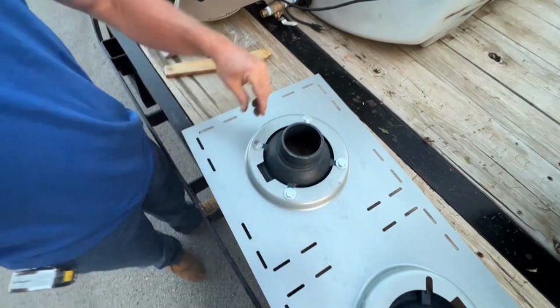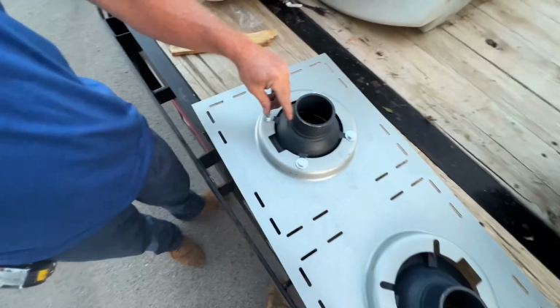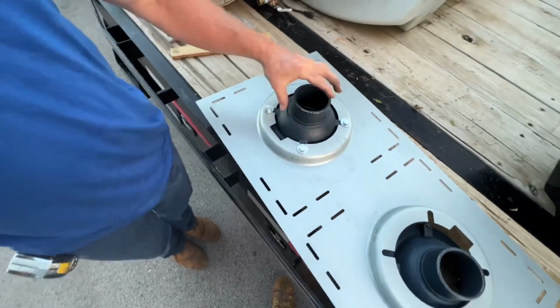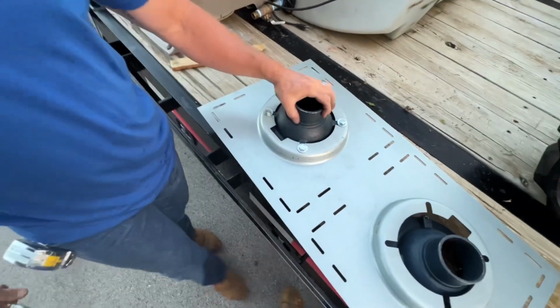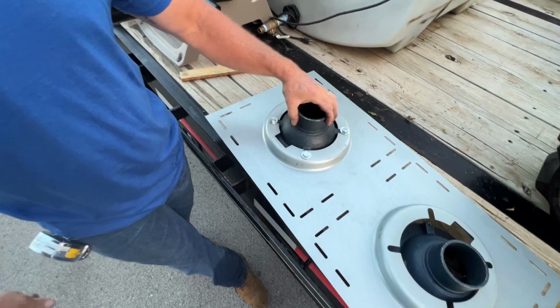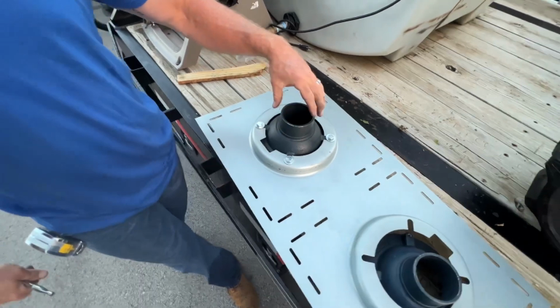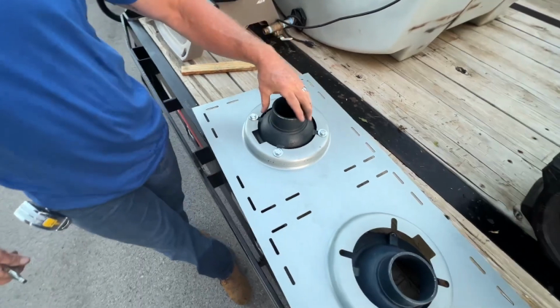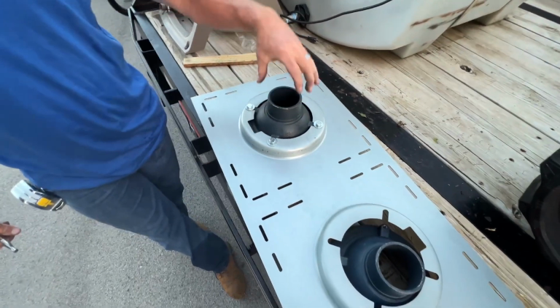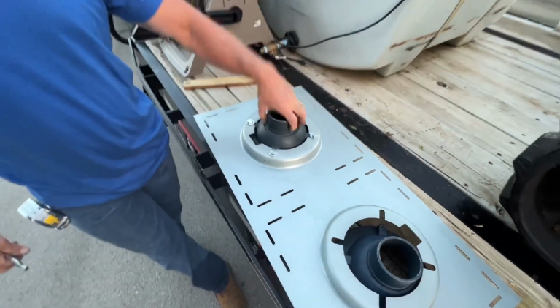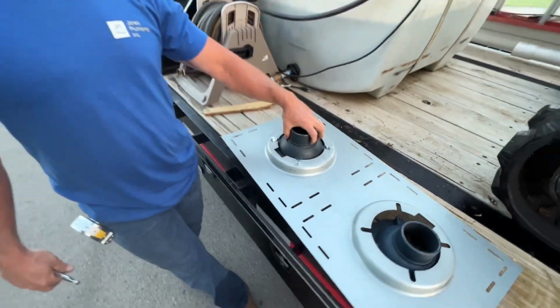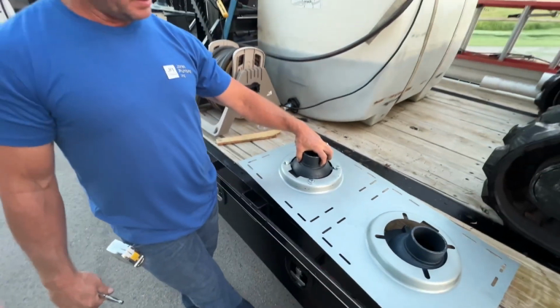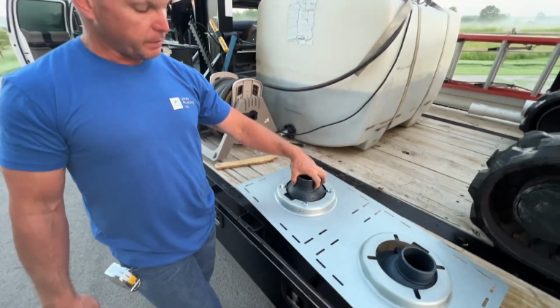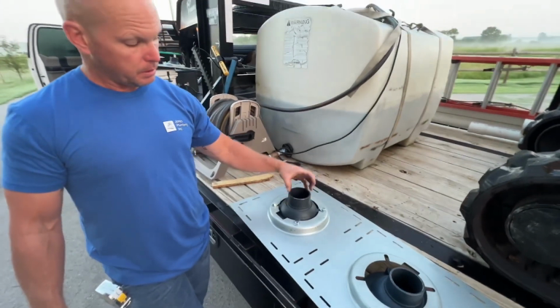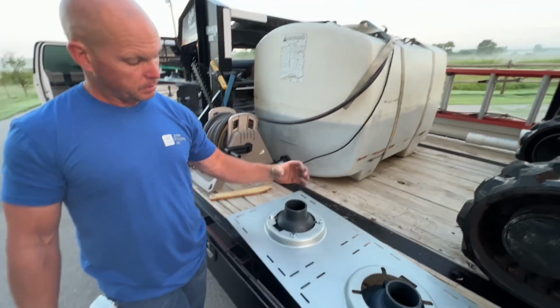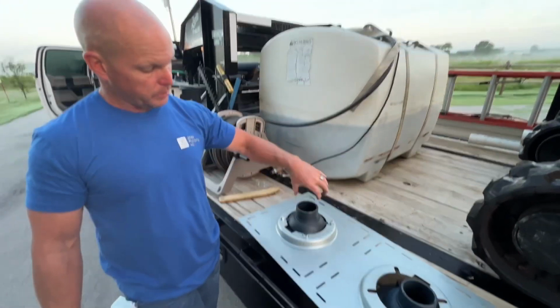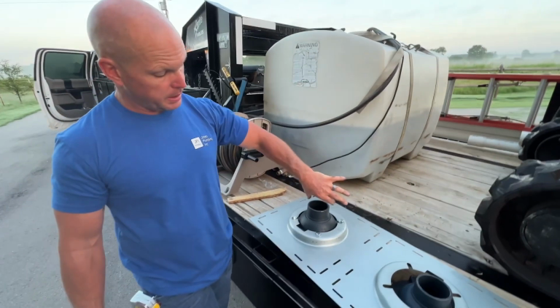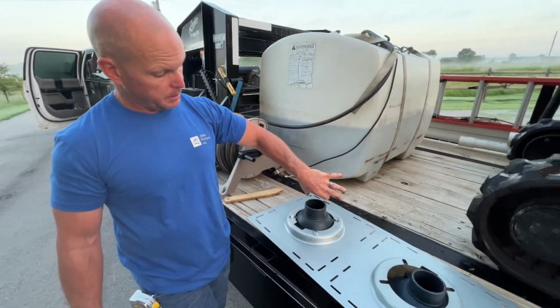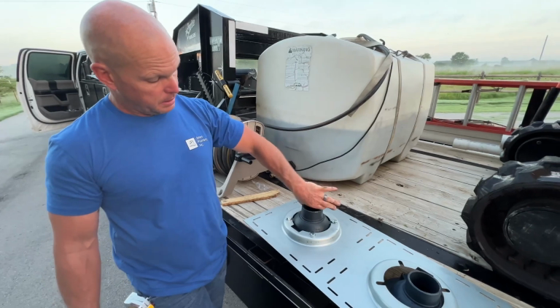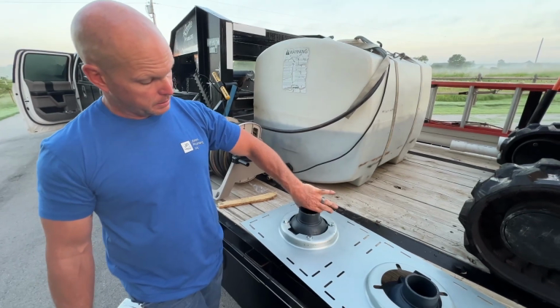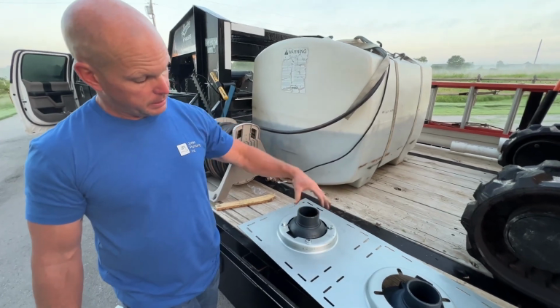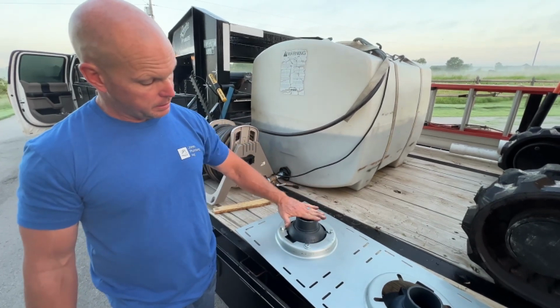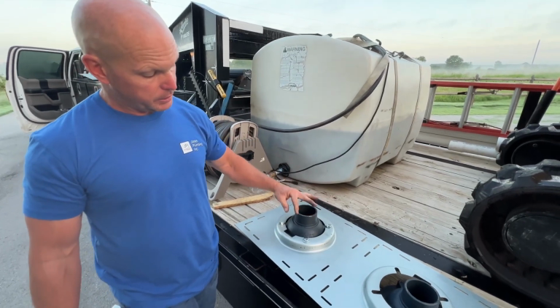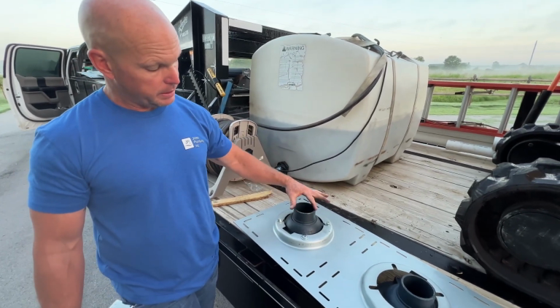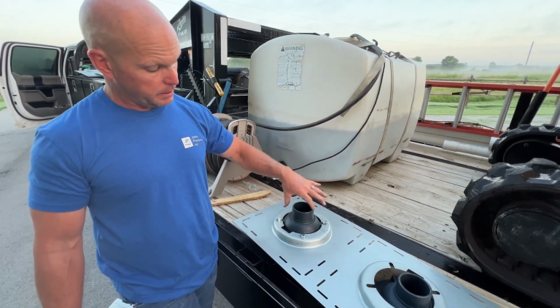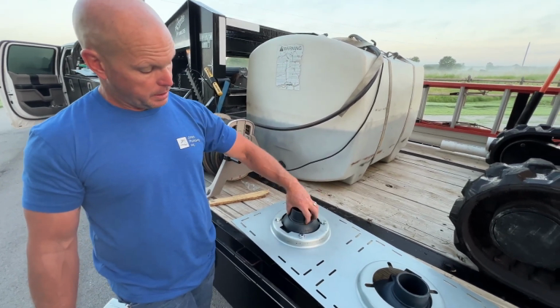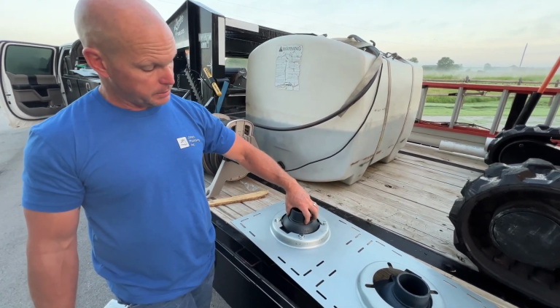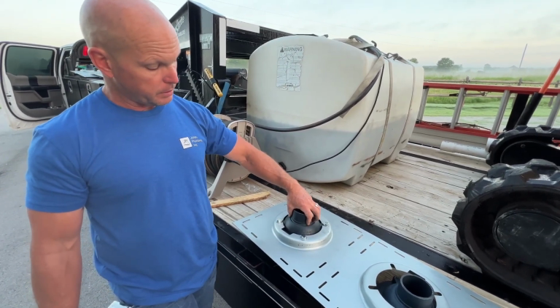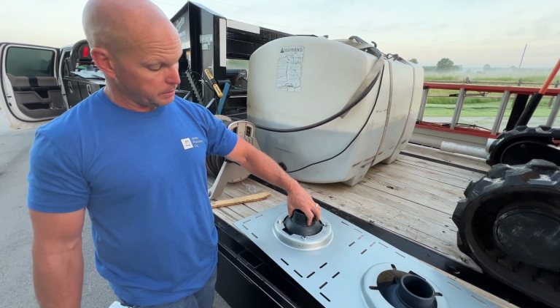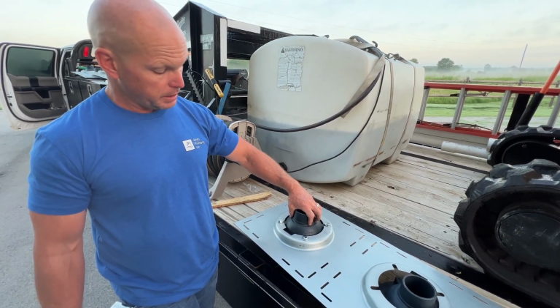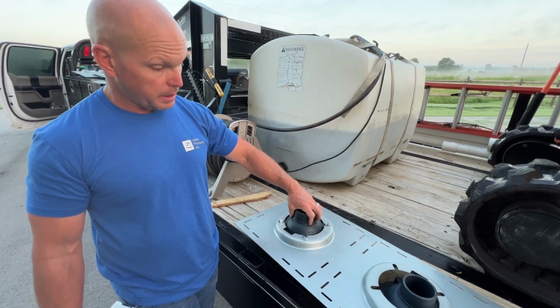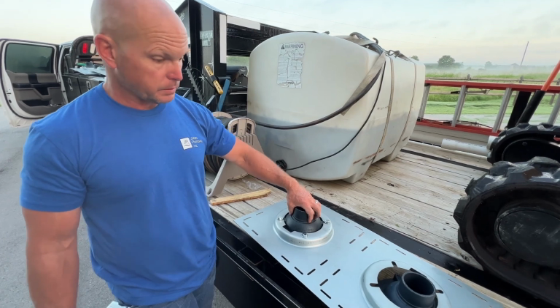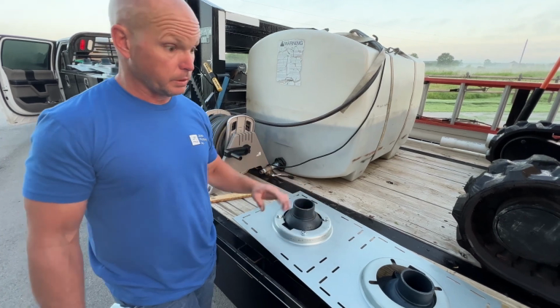We're using the no-hub, which basically means we're going to take a Fernco. The 3-inch pipe is going to go right flush with here, and then we're going to take a Fernco and tighten those down, which we'll do later.